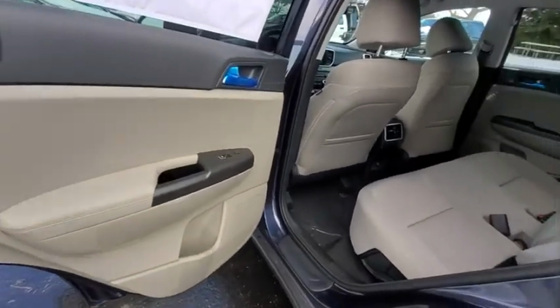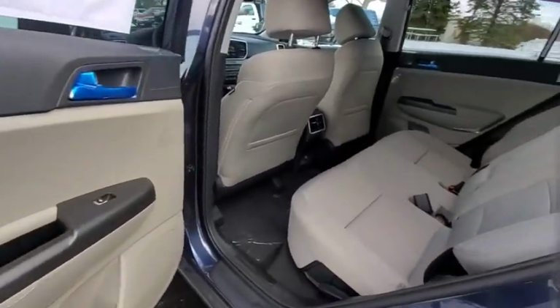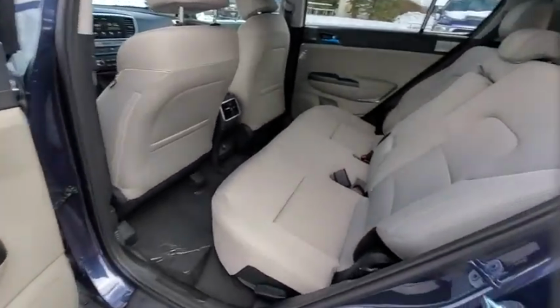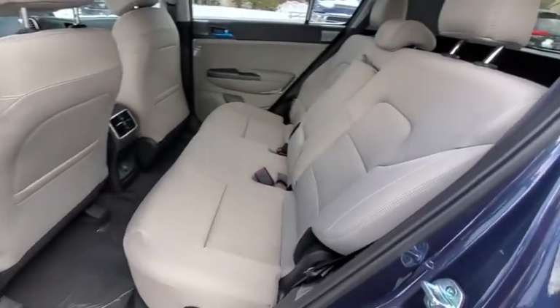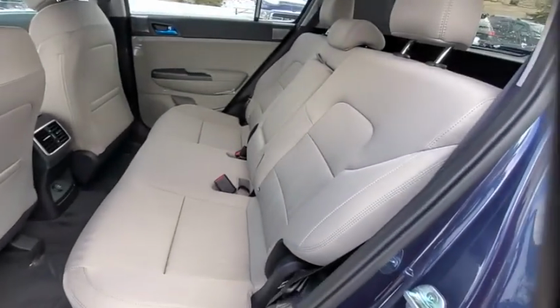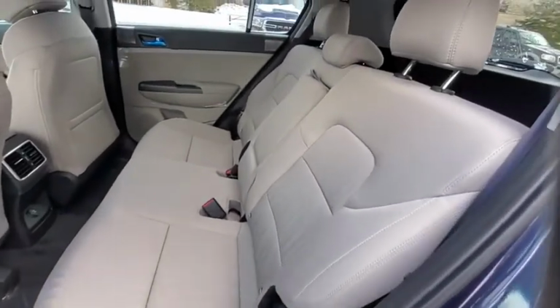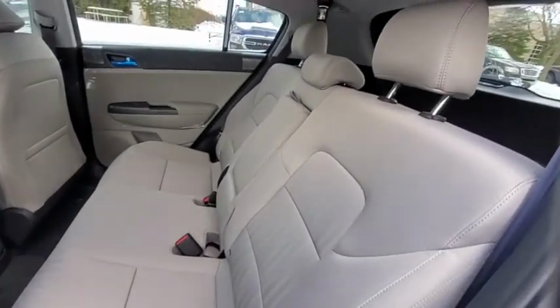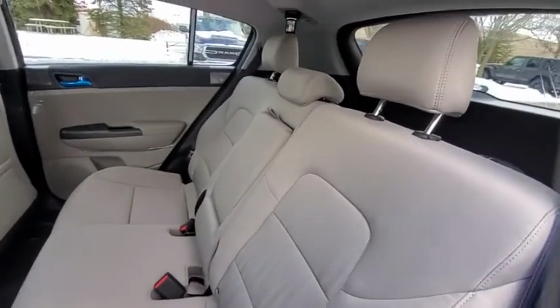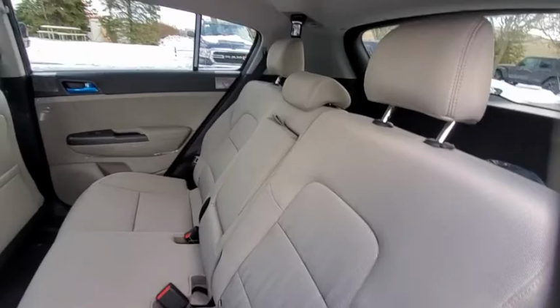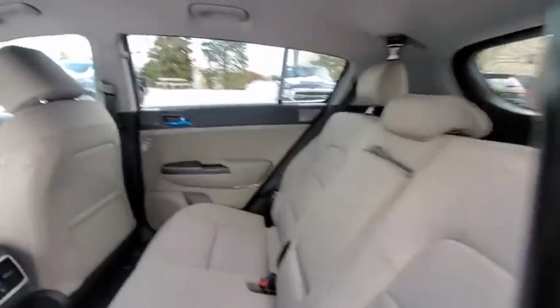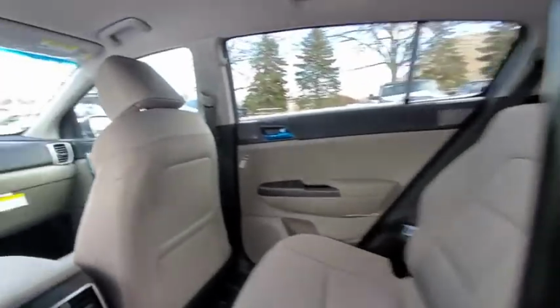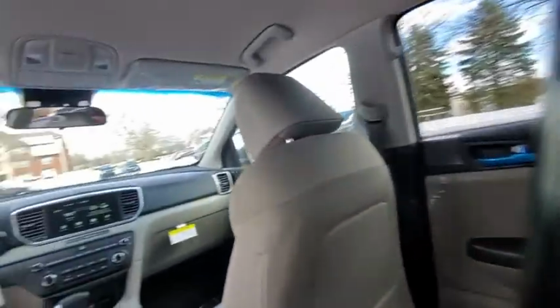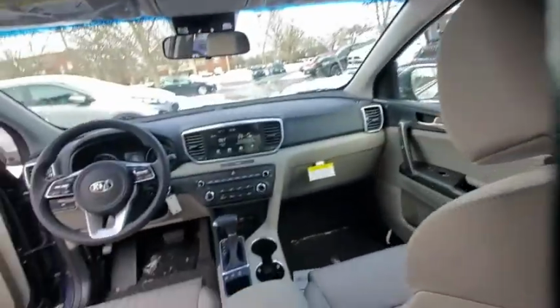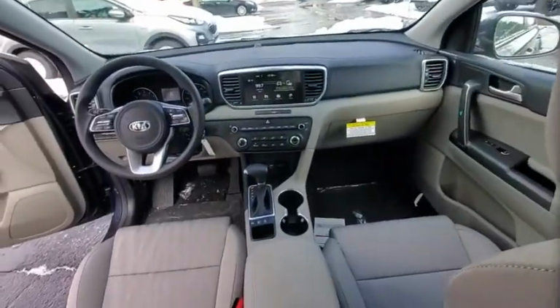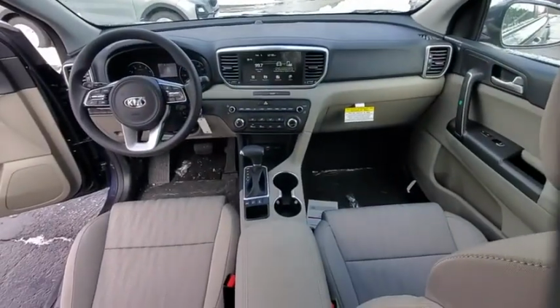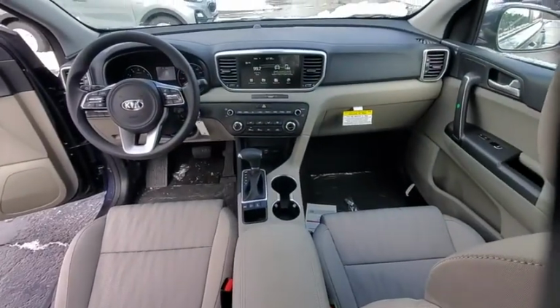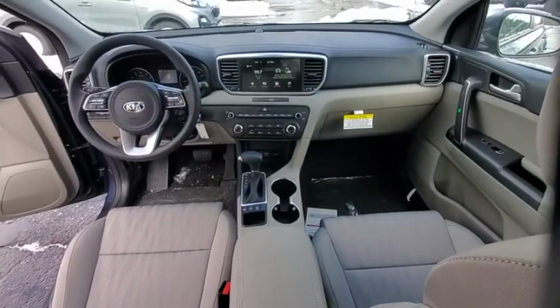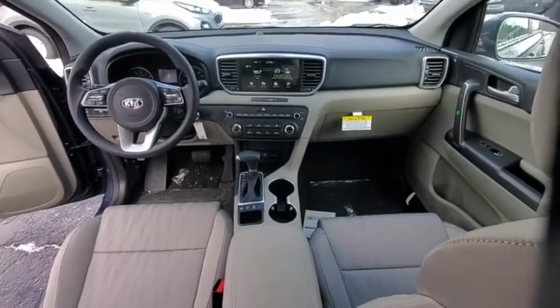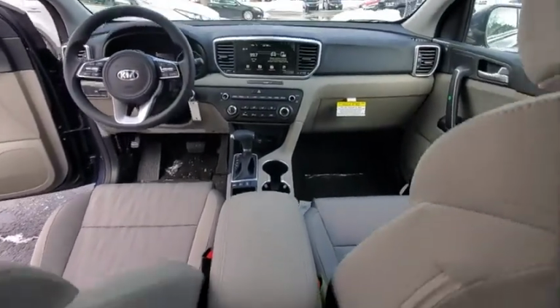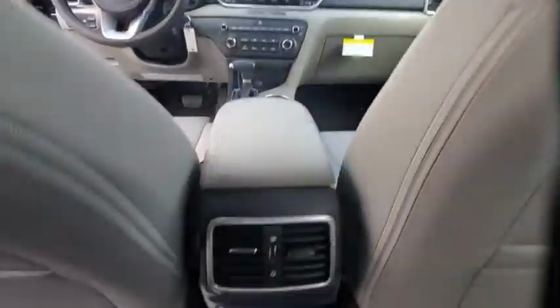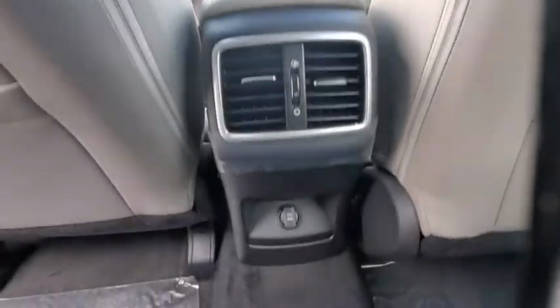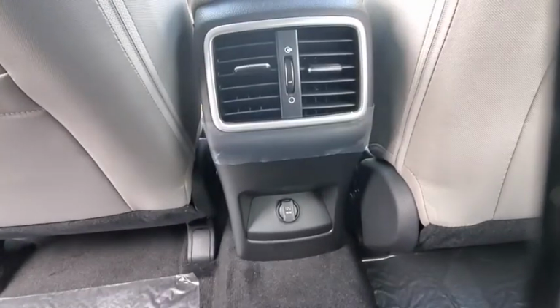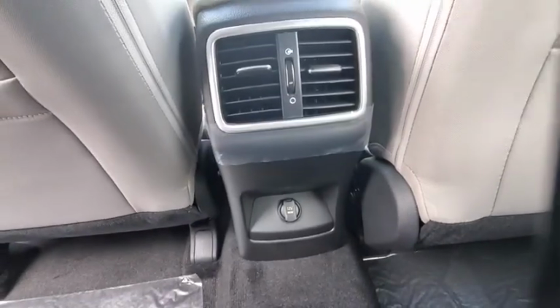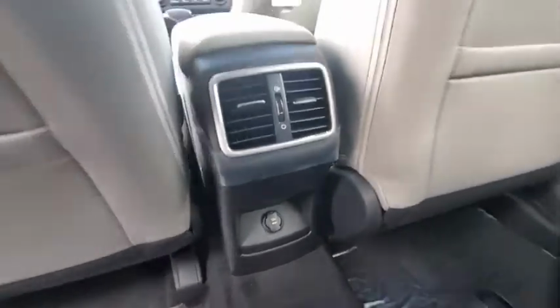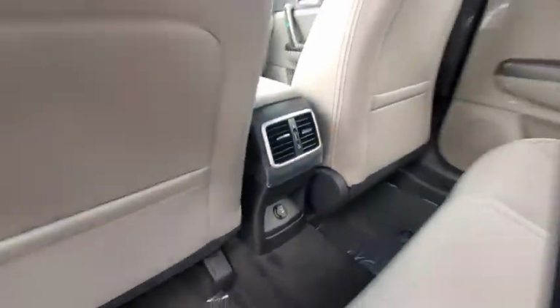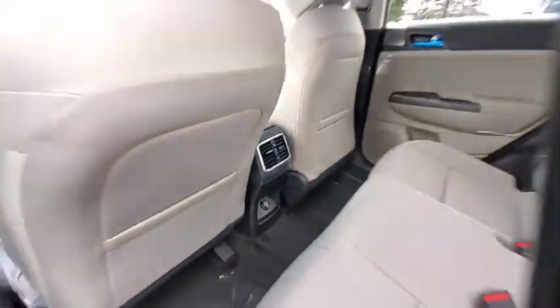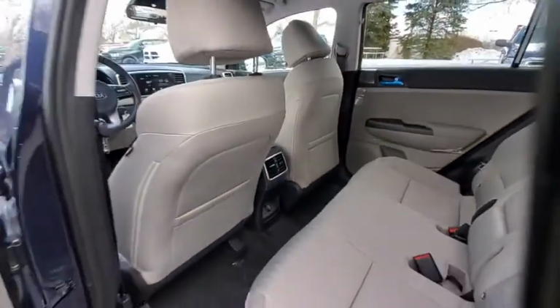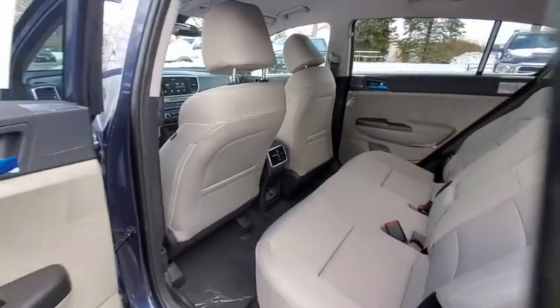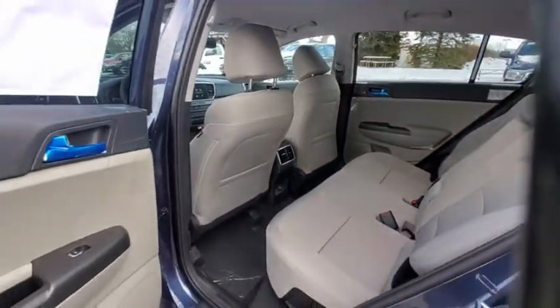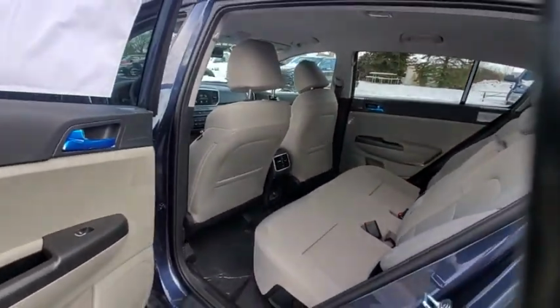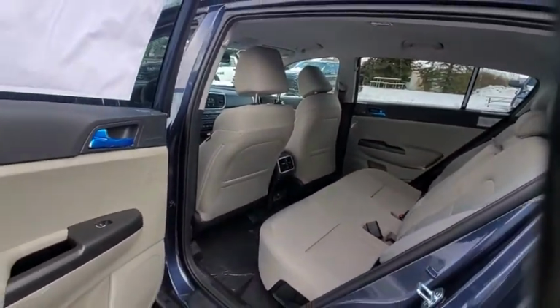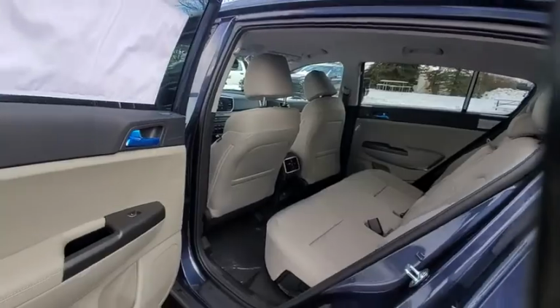Power windows, trip computer, security system, rear window defroster, remote keyless entry, panic alarm, overhead console, tachometer, brake assist, cloth seat trim, front bucket seats, driver vanity mirror, front reading lamps.